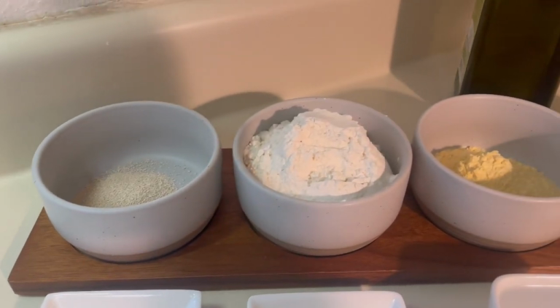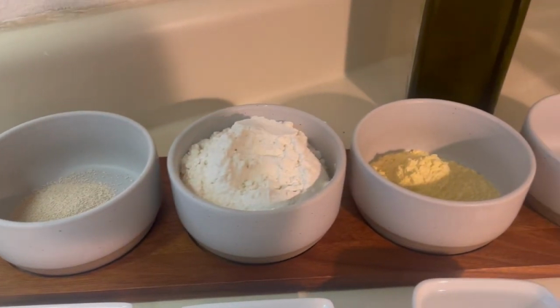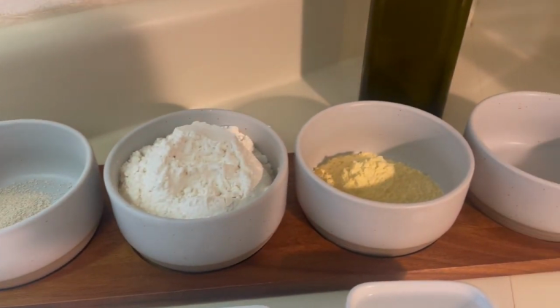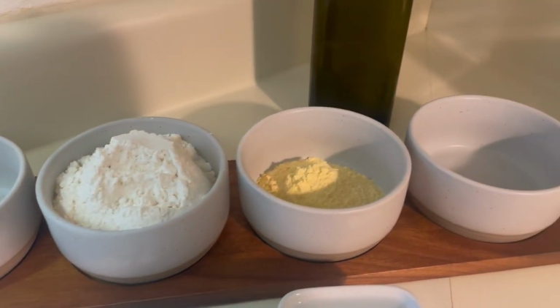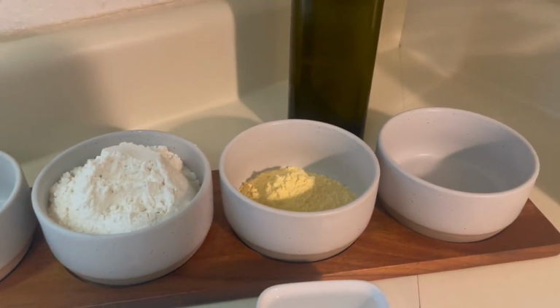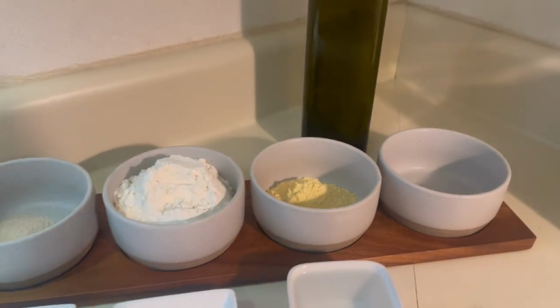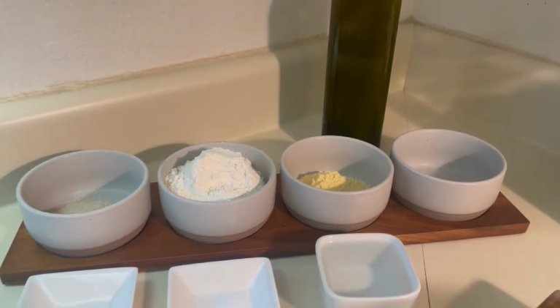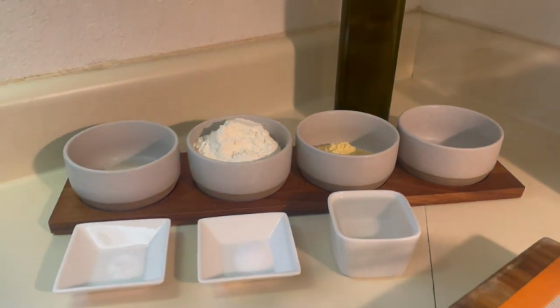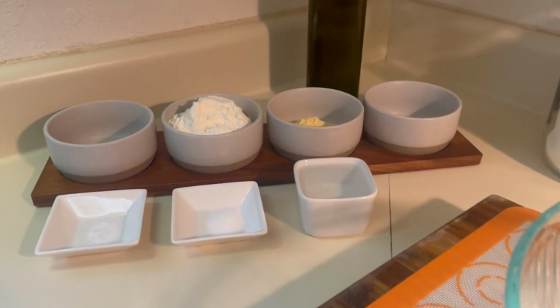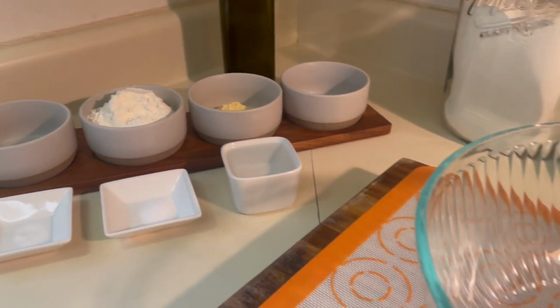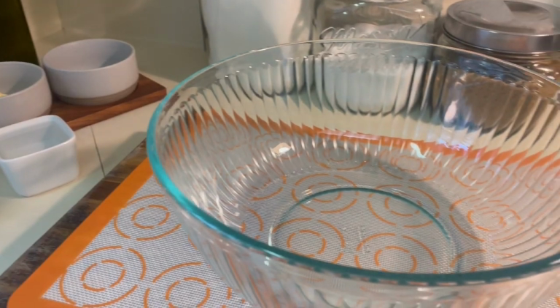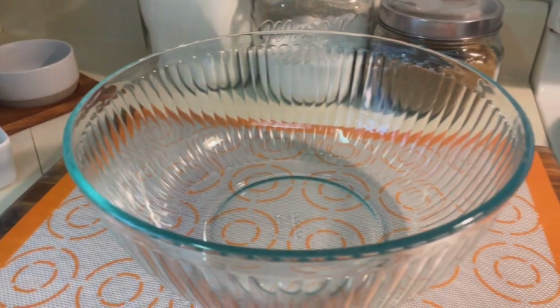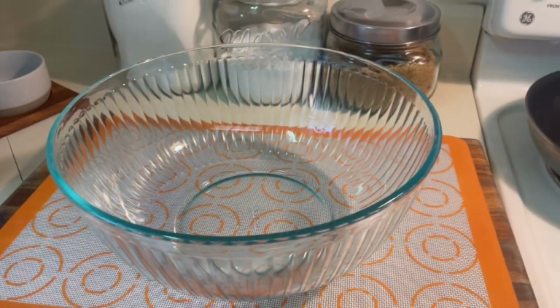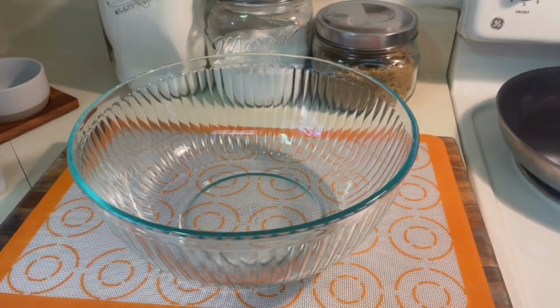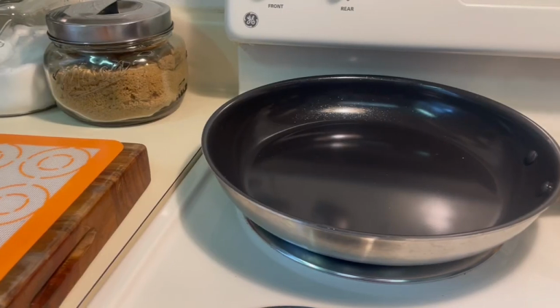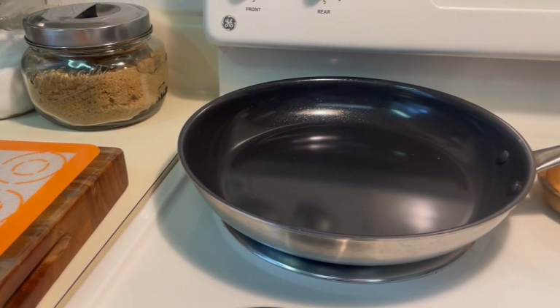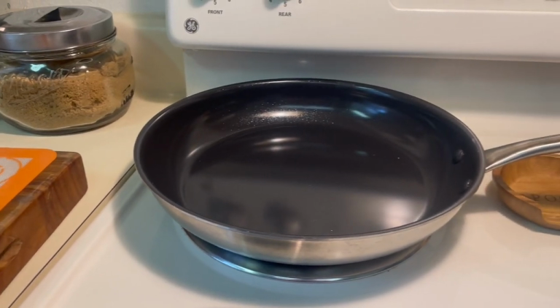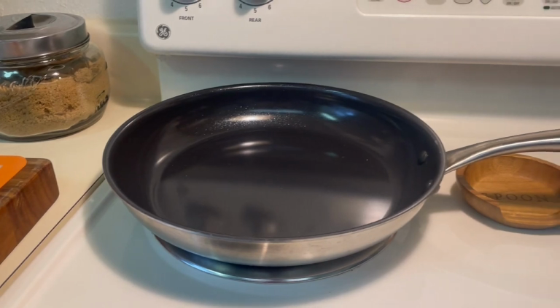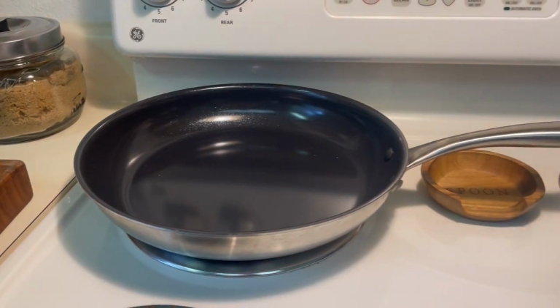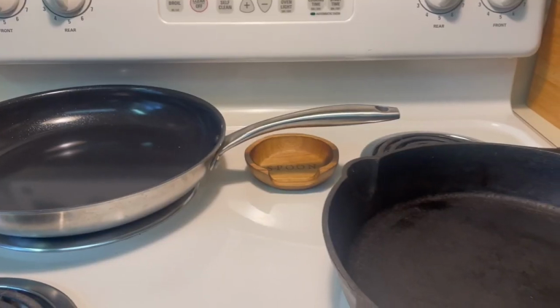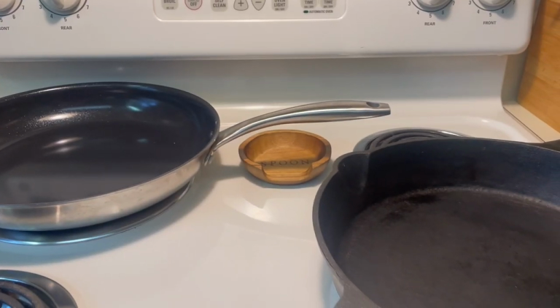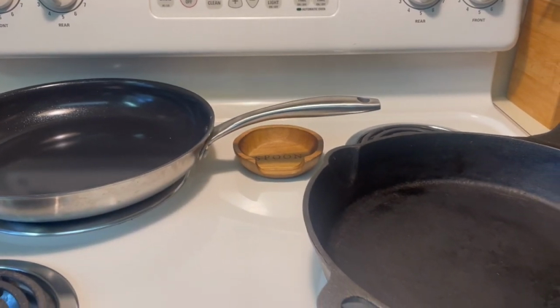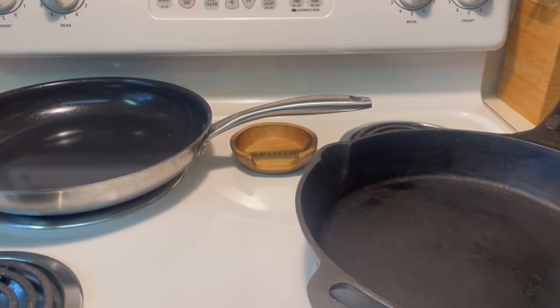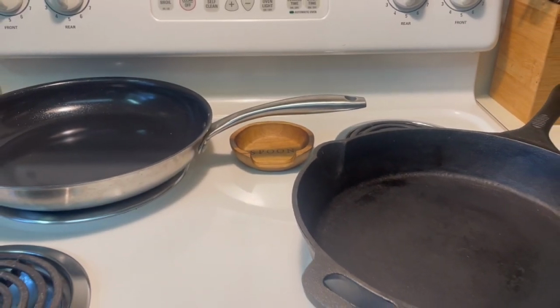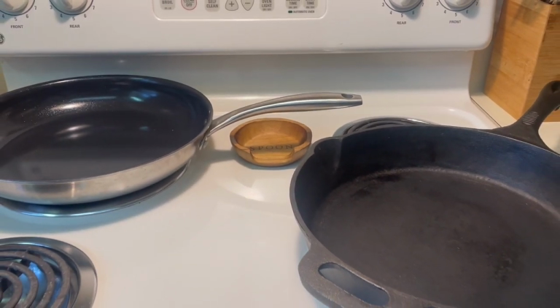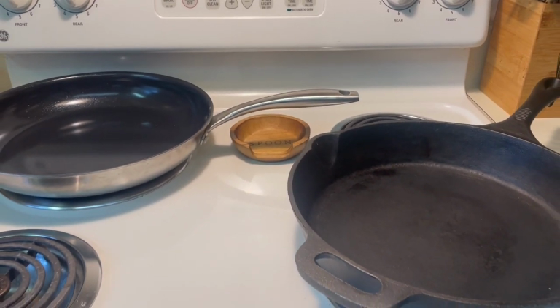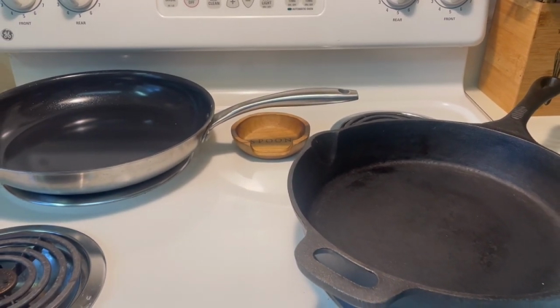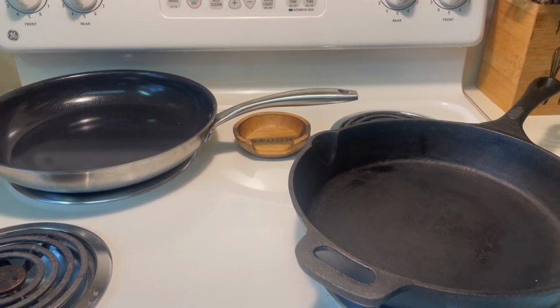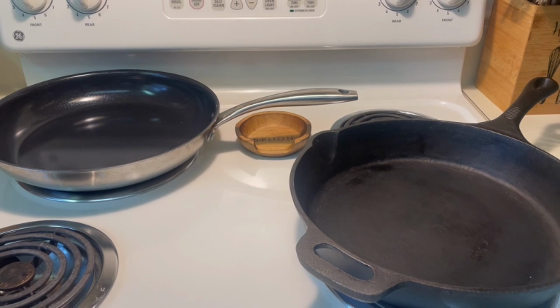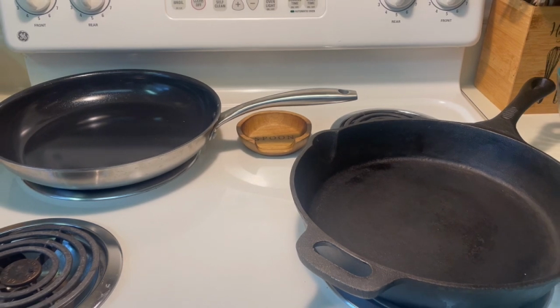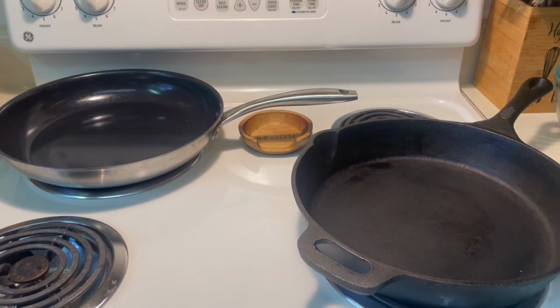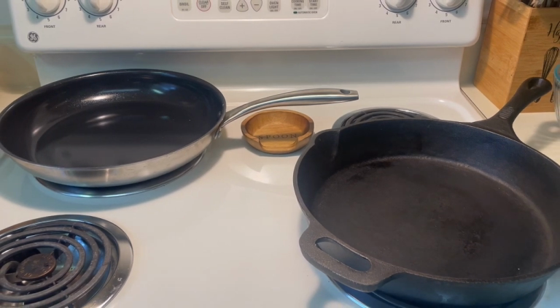So as you can see I laid out some of the ingredients for the crust. You're also going to need two bowls, a frying pan, and a cast iron skillet. You can either use a 10 inch cast iron skillet or a 12 inch. I'm using a 12 inch skillet.